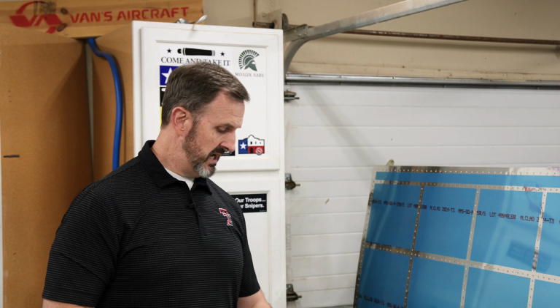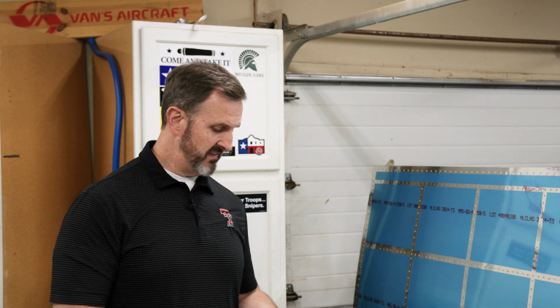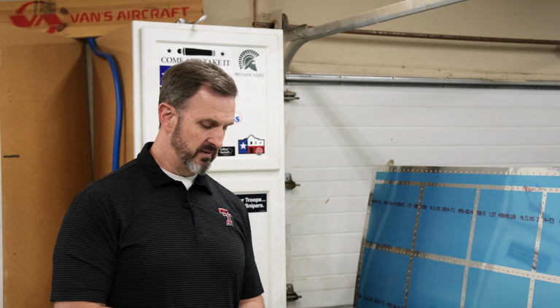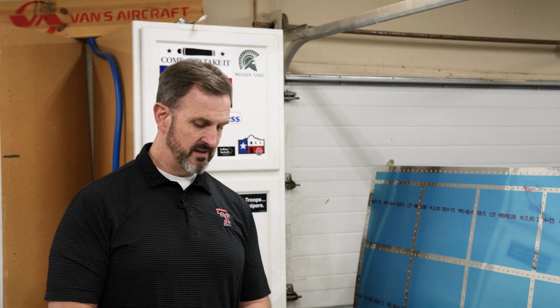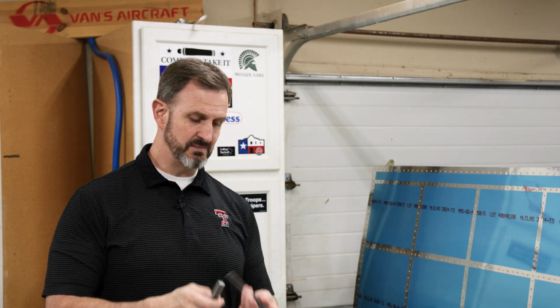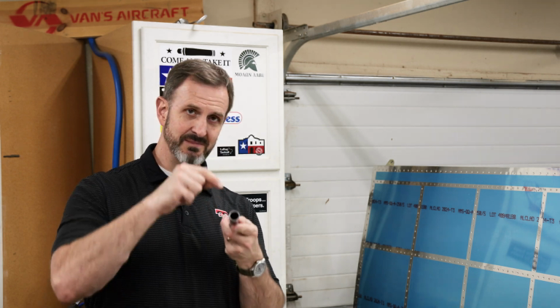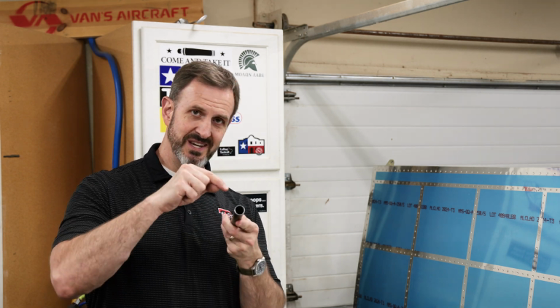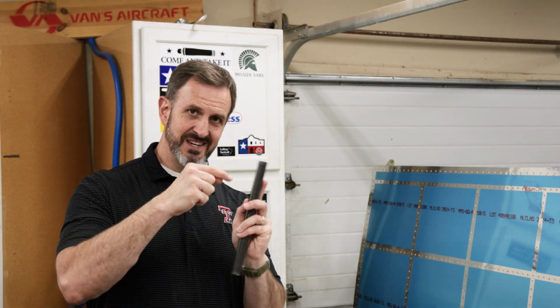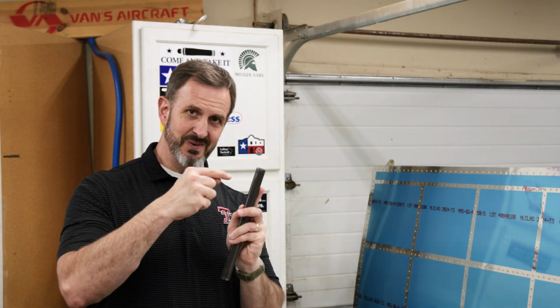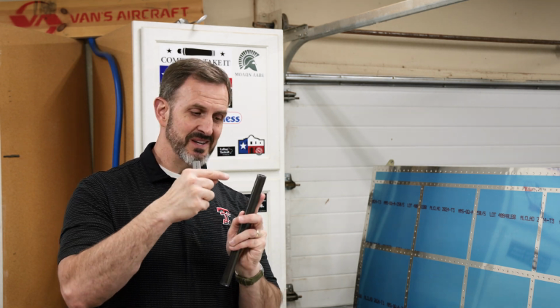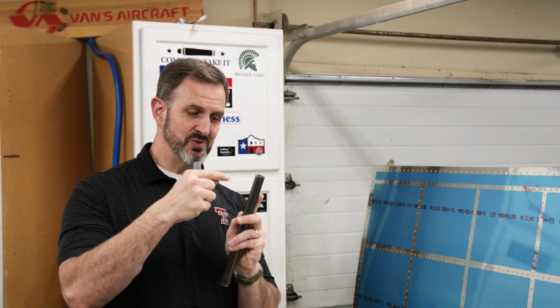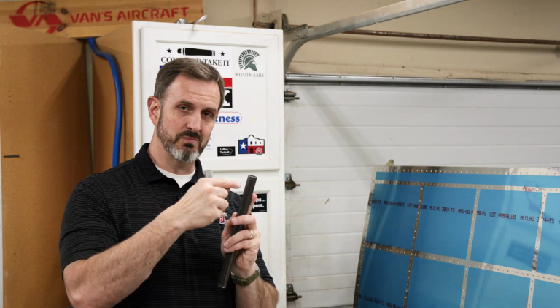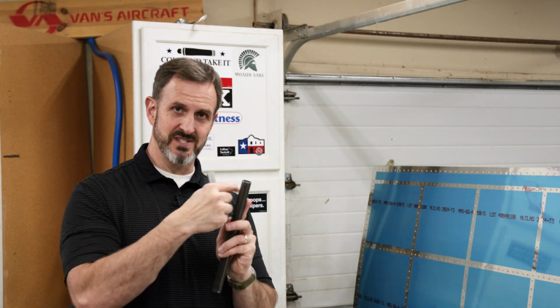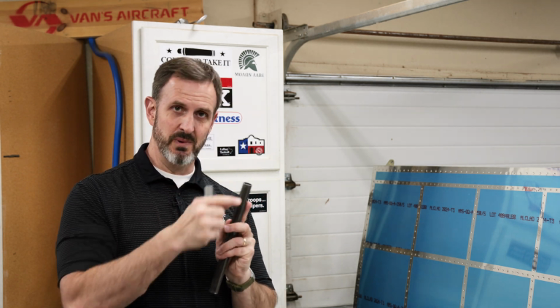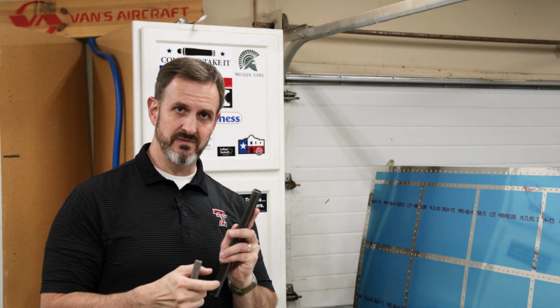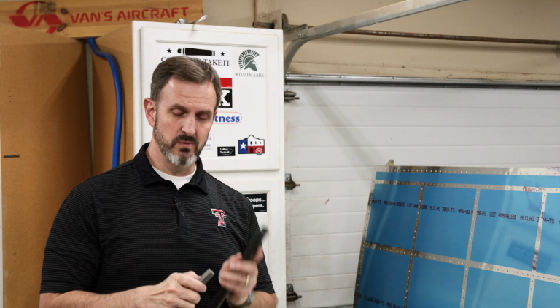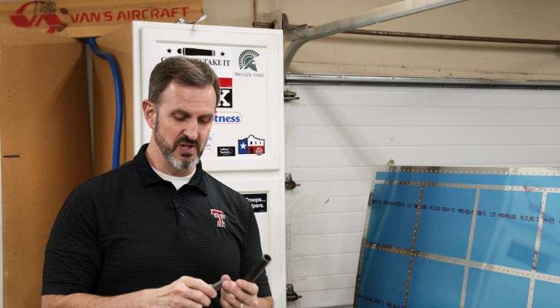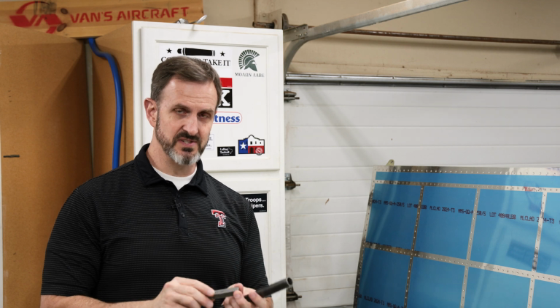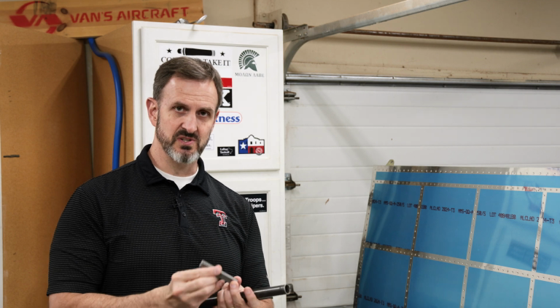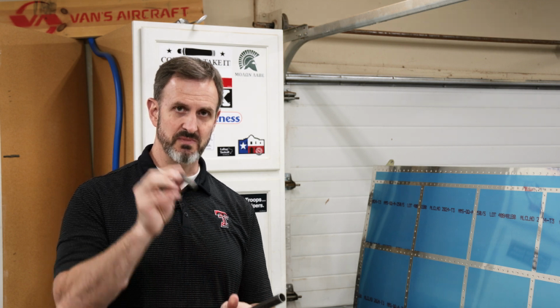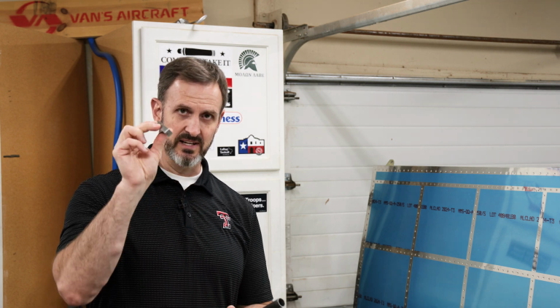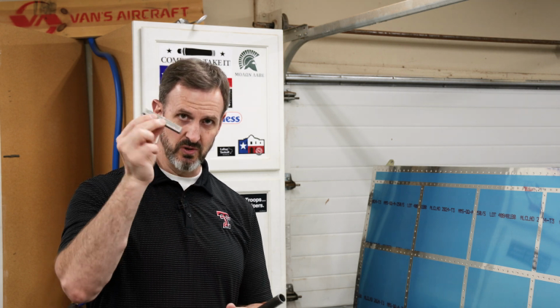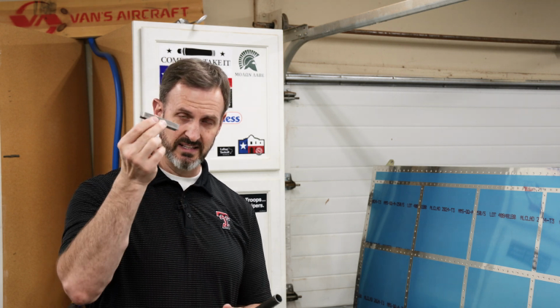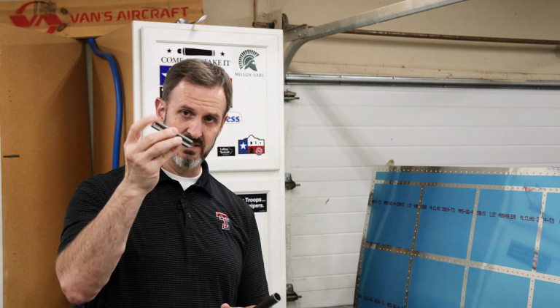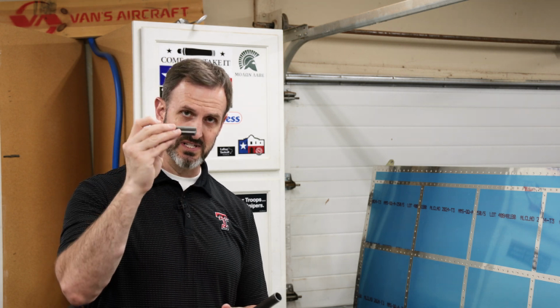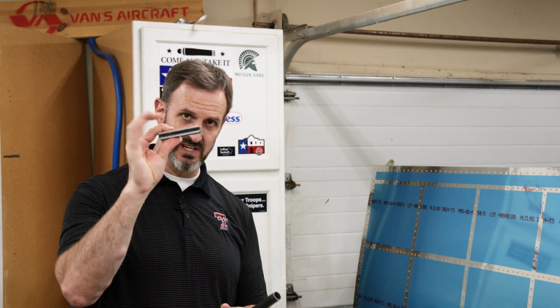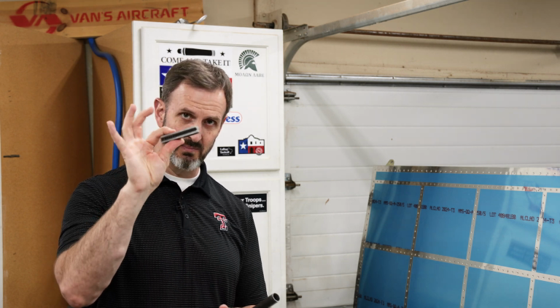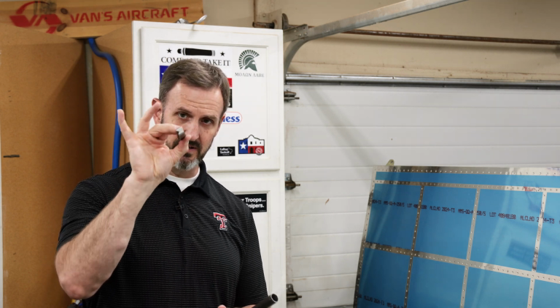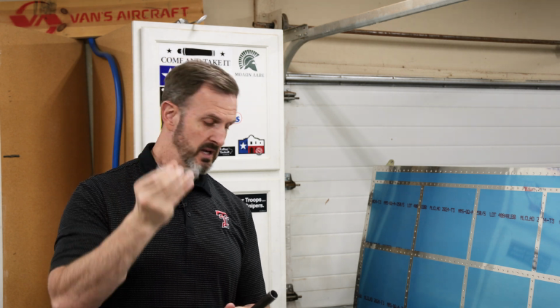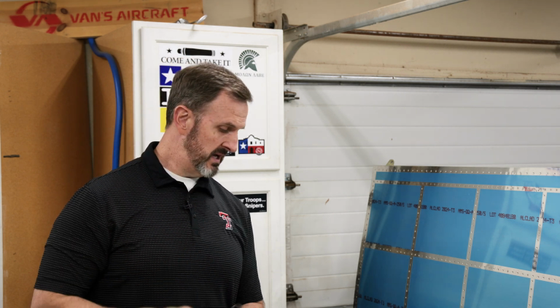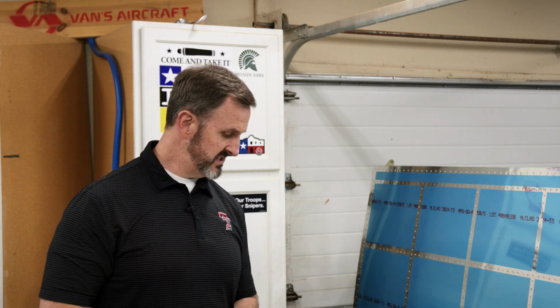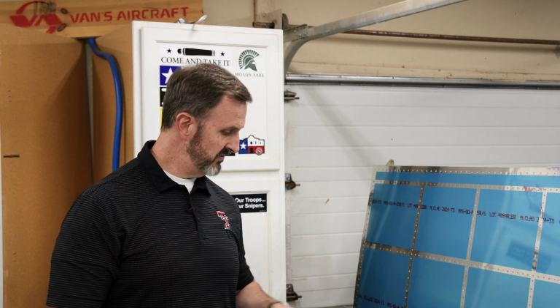I found that sometimes your drill wants to slip off of a round surface, so something like a drill guide like this, which has a V-shape on it, is helpful.